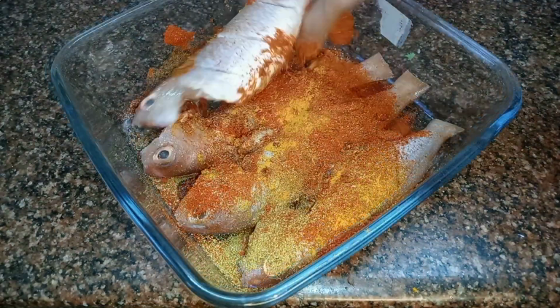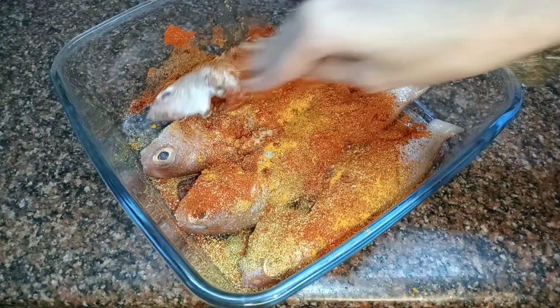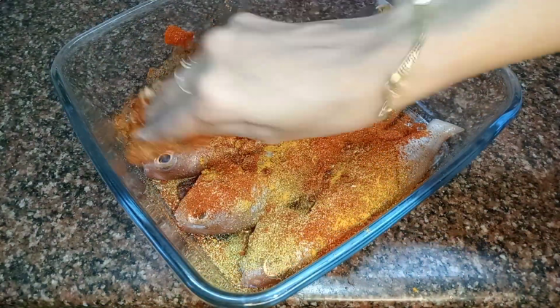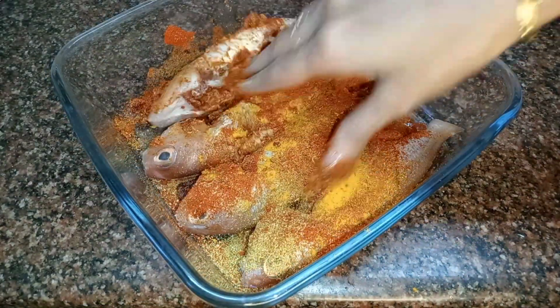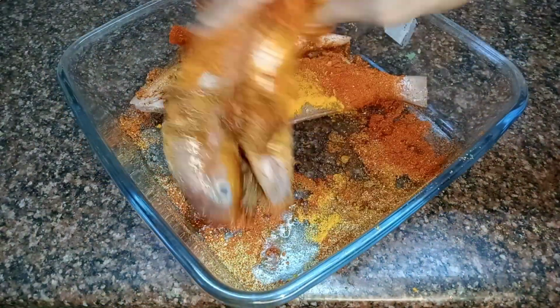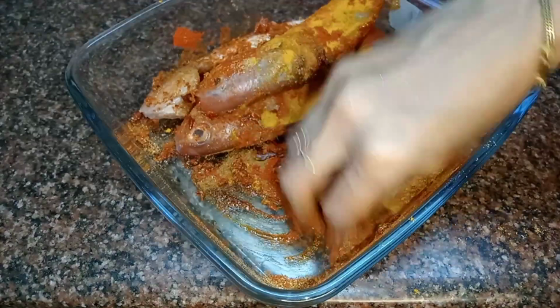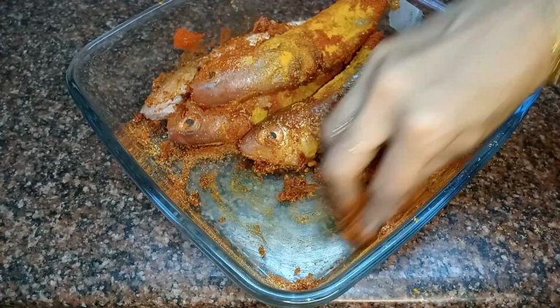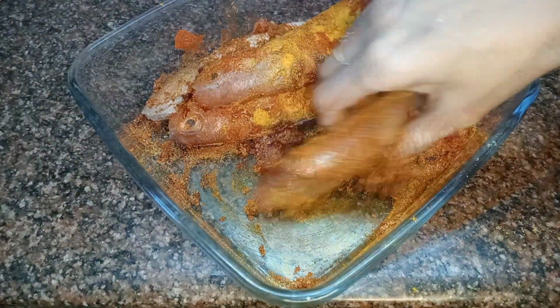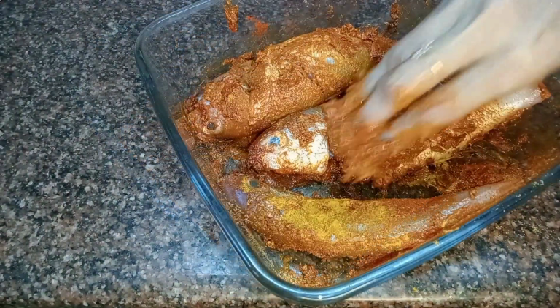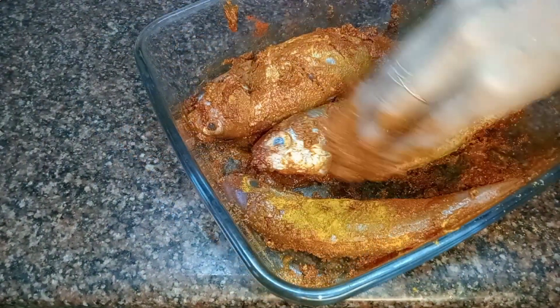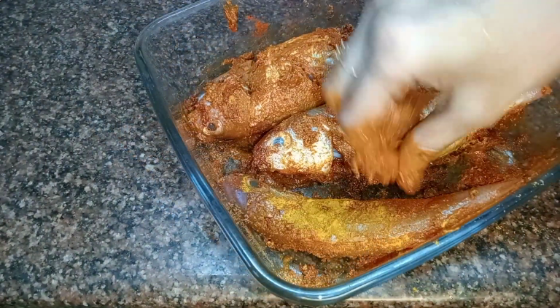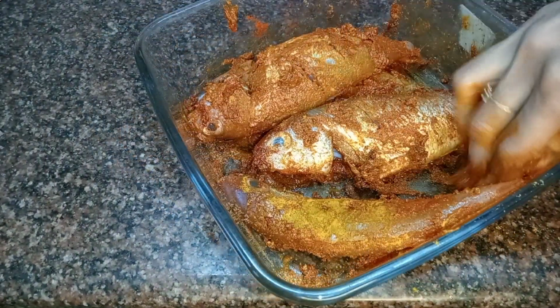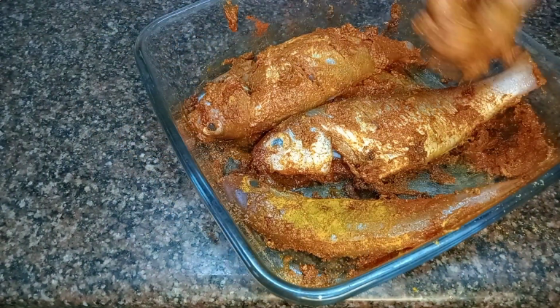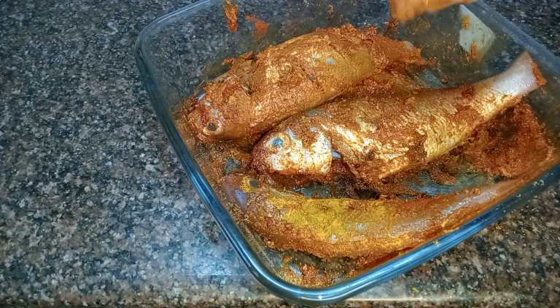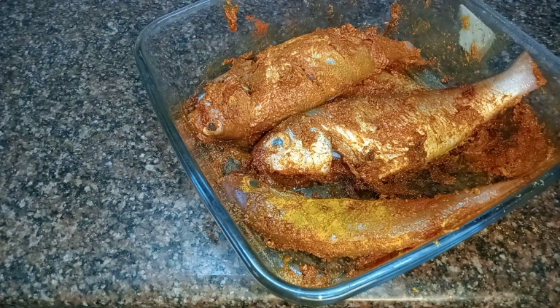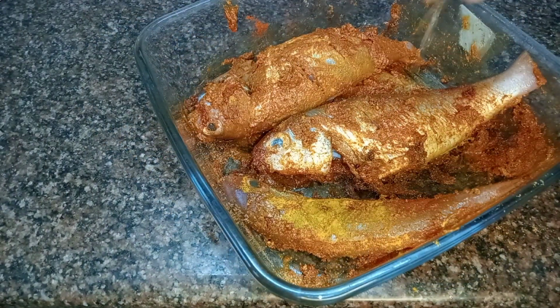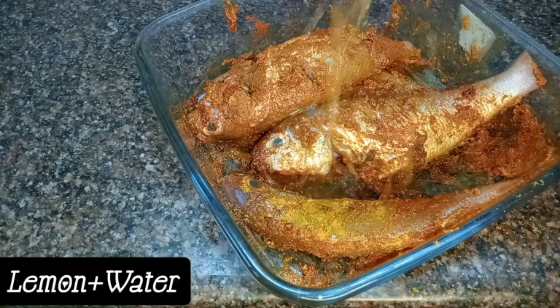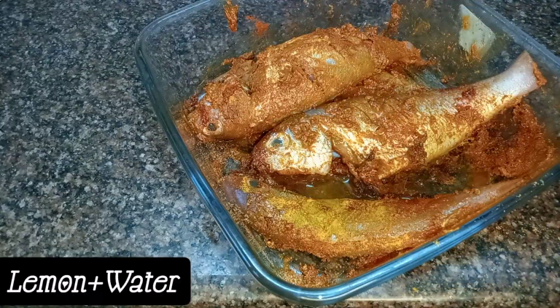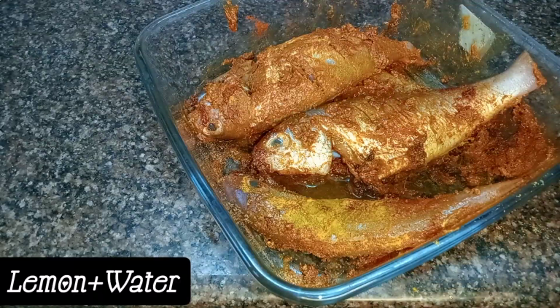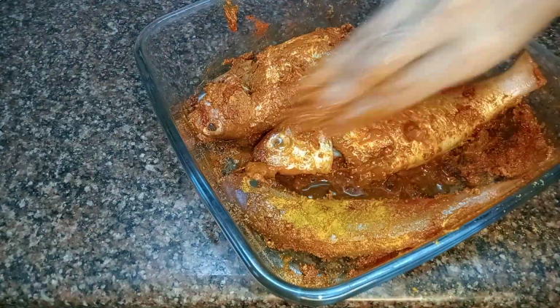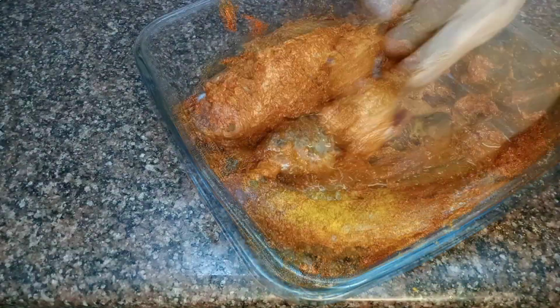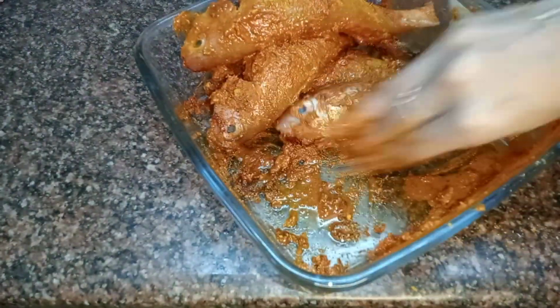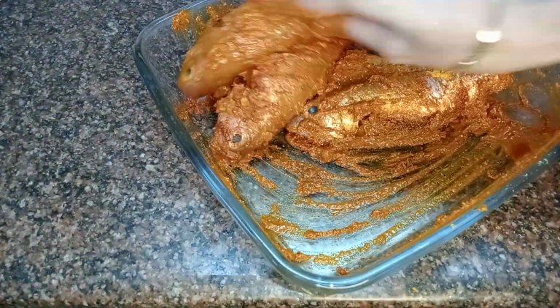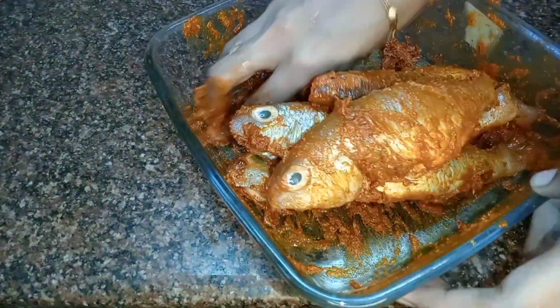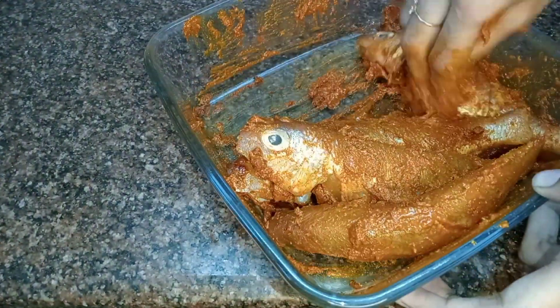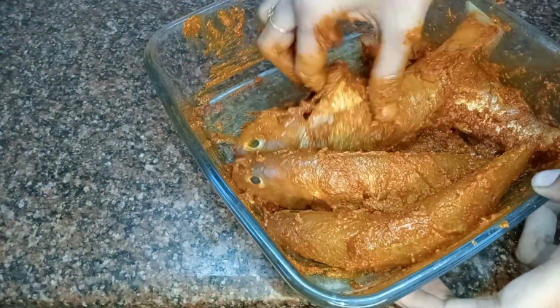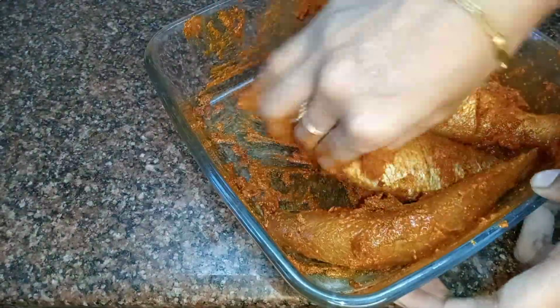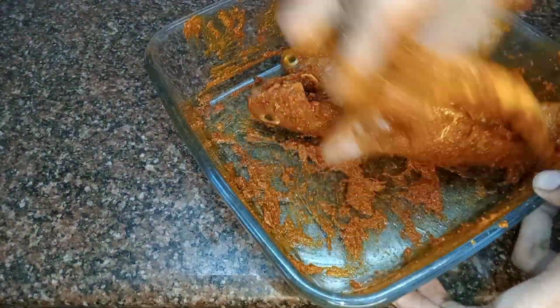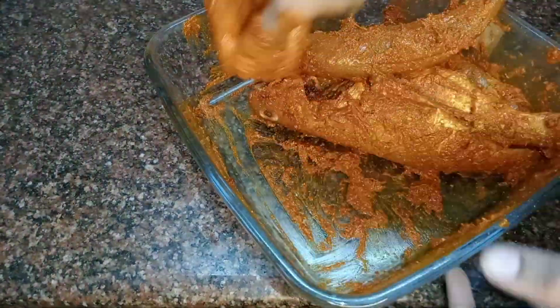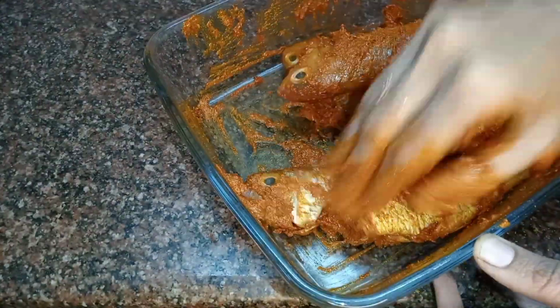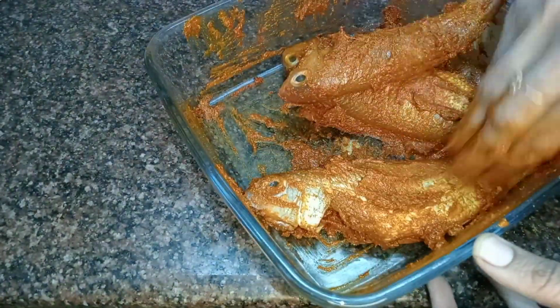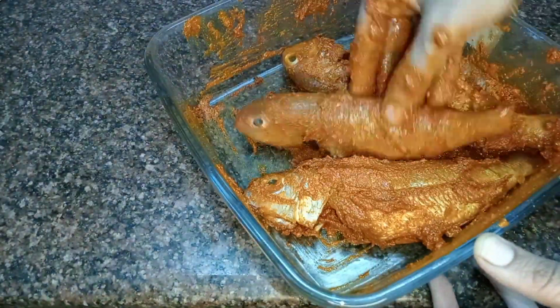Add some oil. Add some fish, add some oil, add some turmeric powder — one spoon or half spoon. Also add ginger garlic paste.